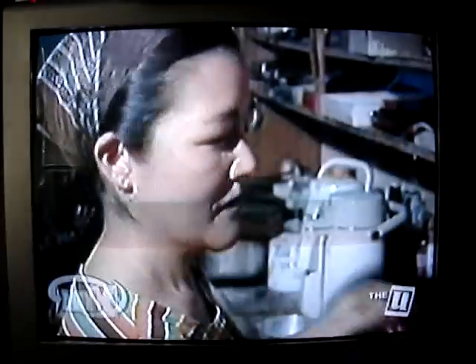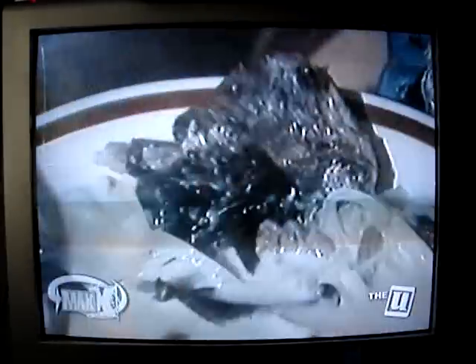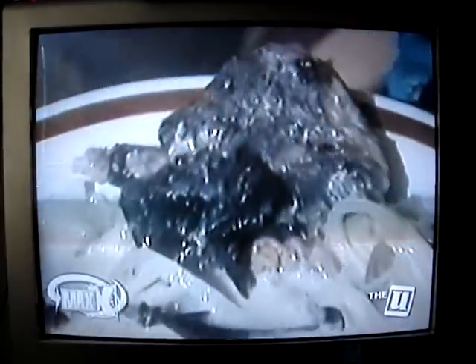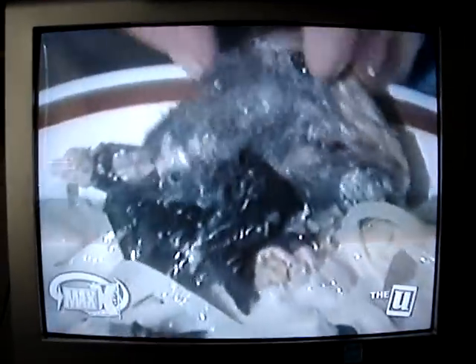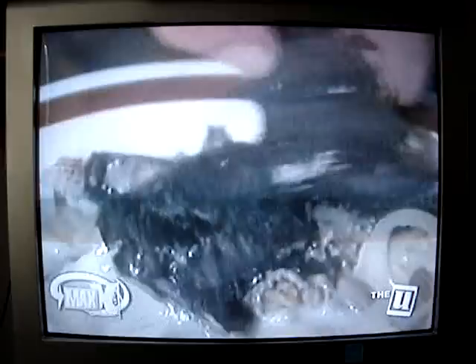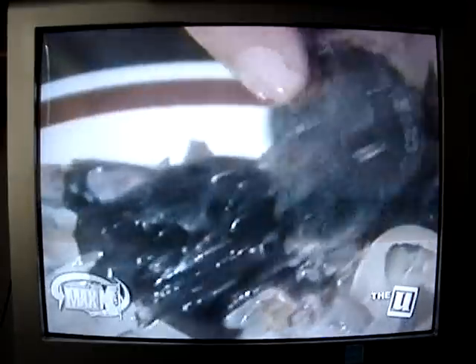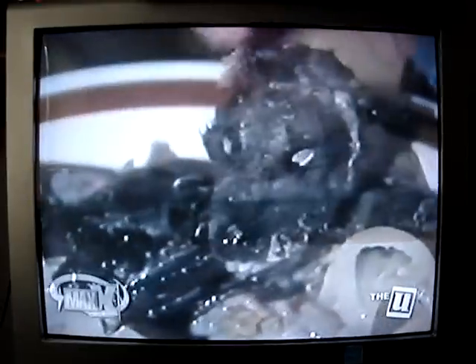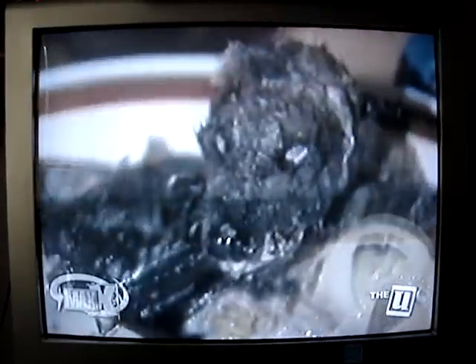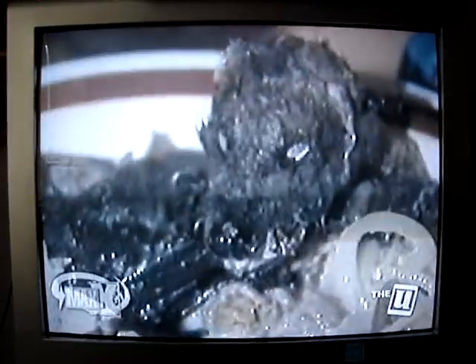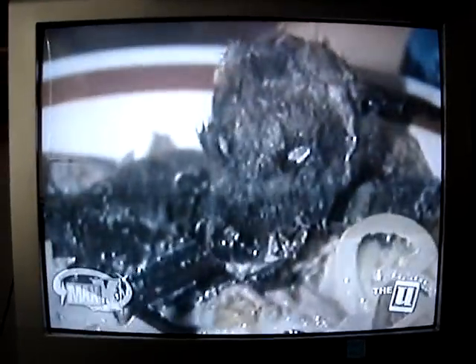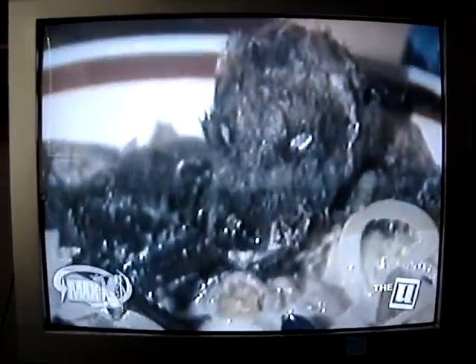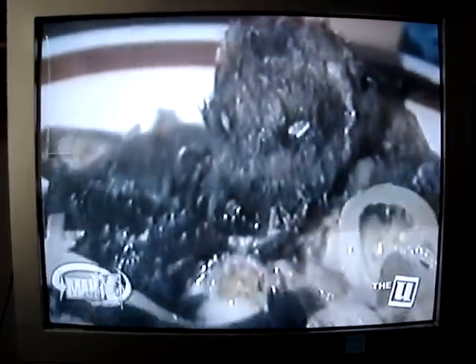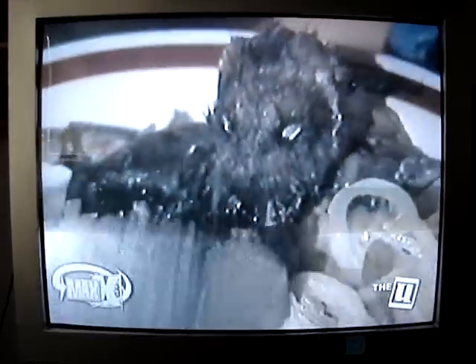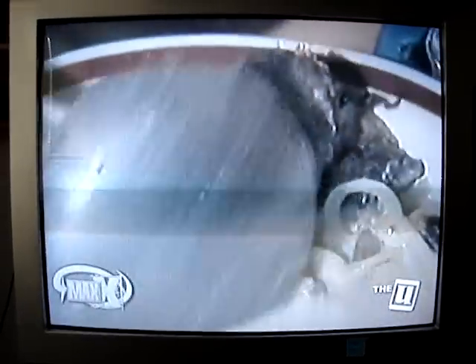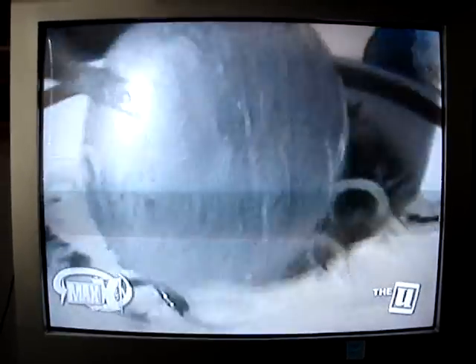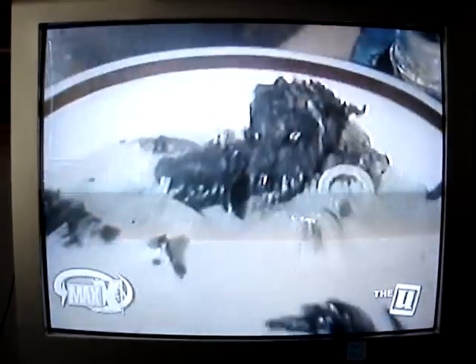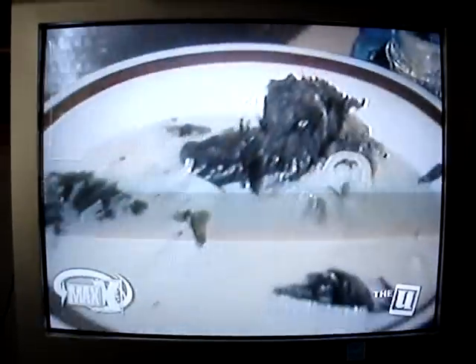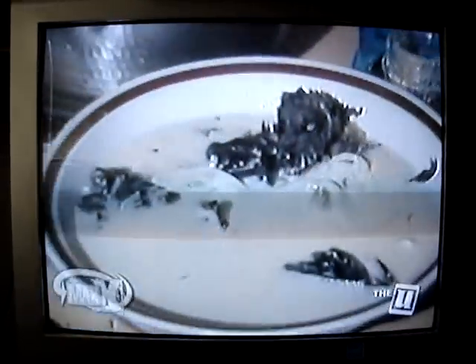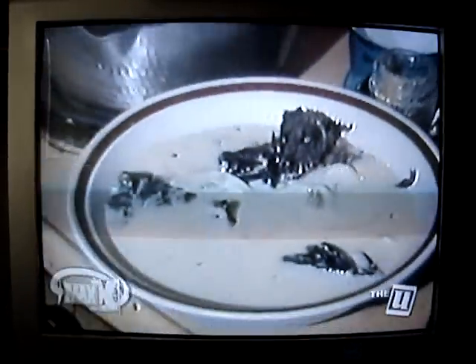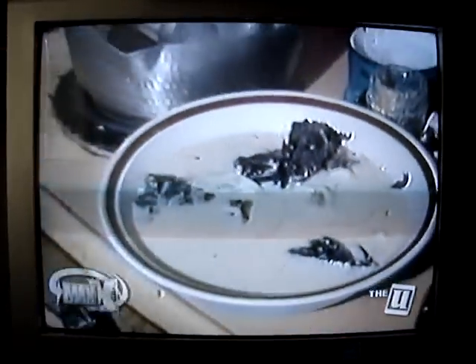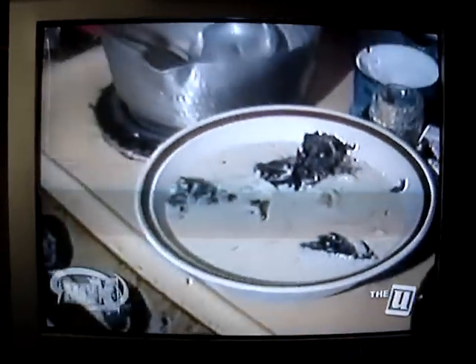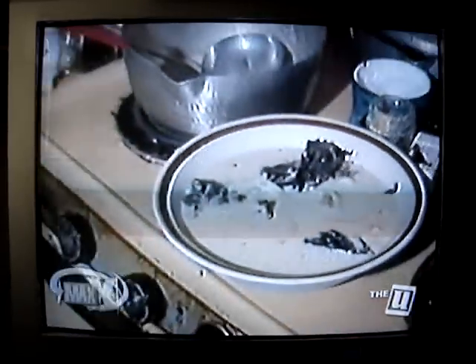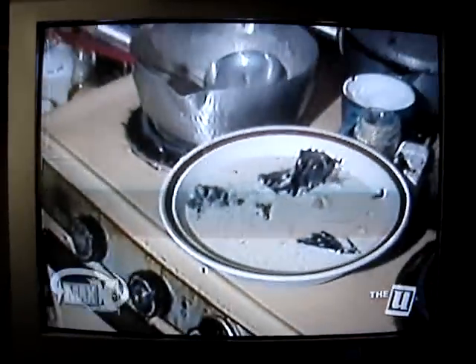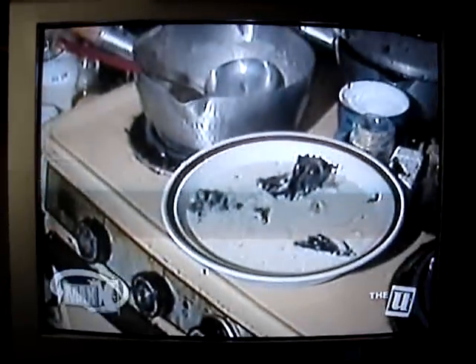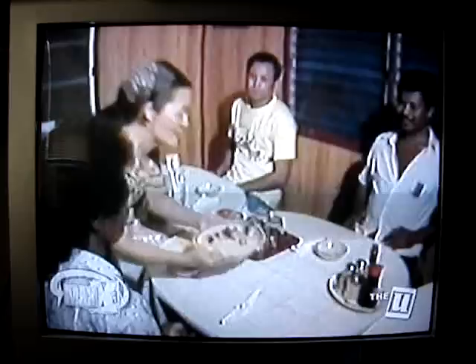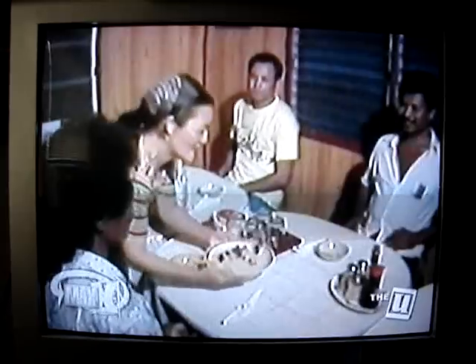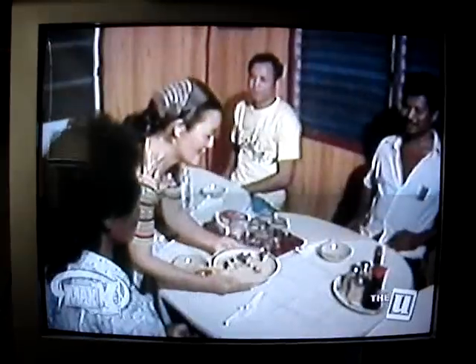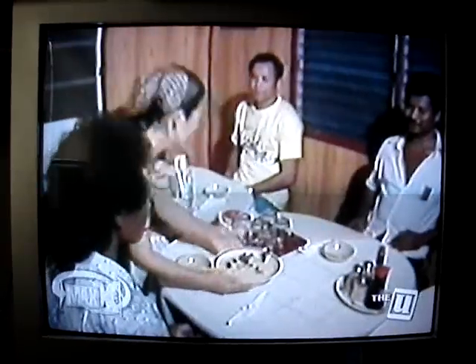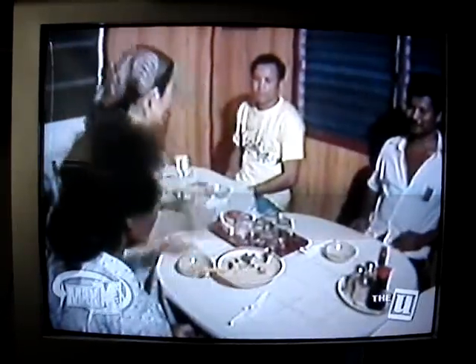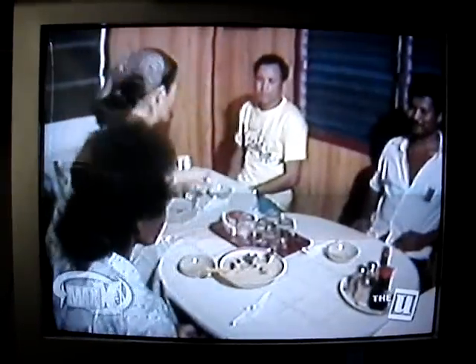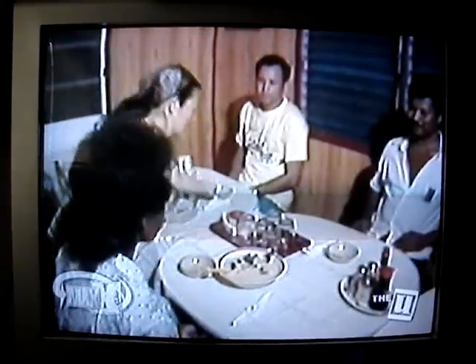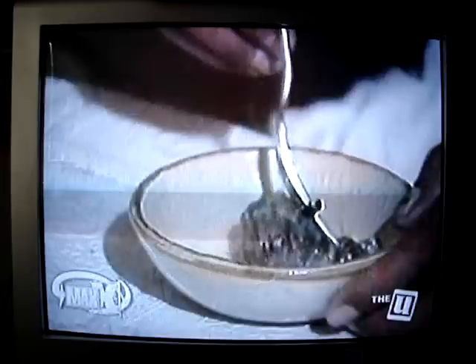Remember, presentation is everything. Your guests are really going to dig your cooking. Because everybody knows, bats is good eating.